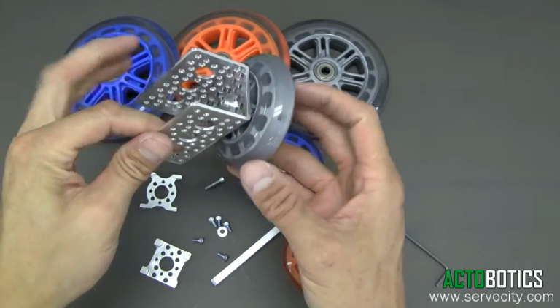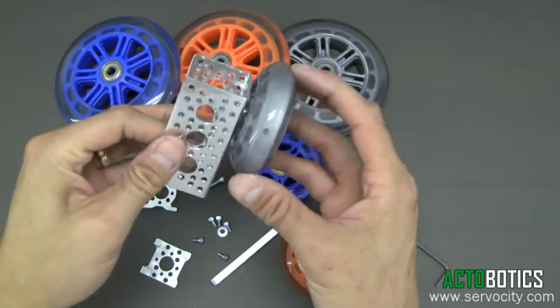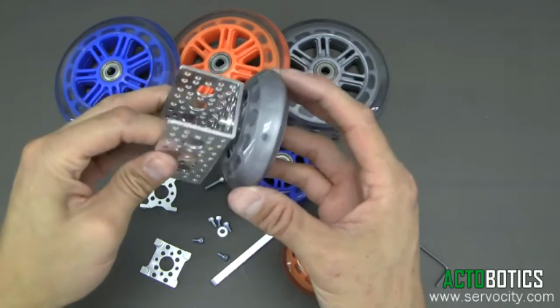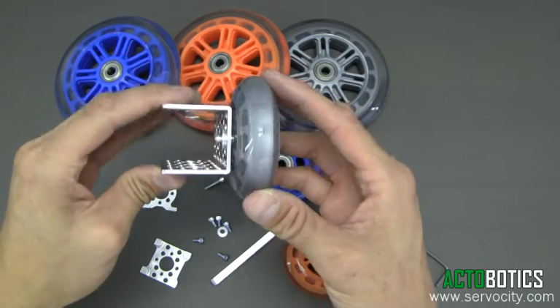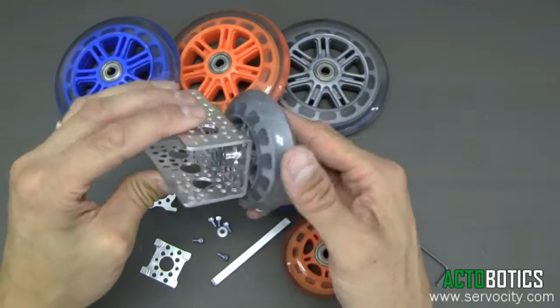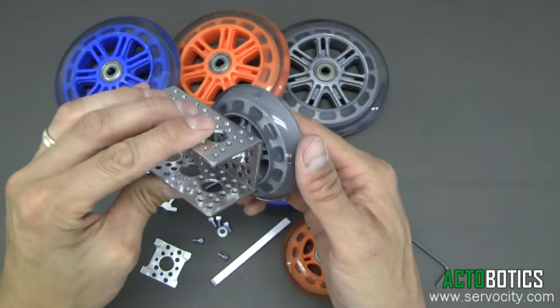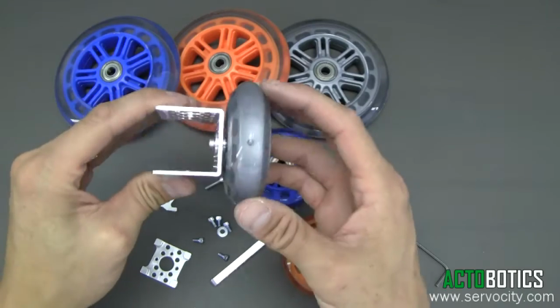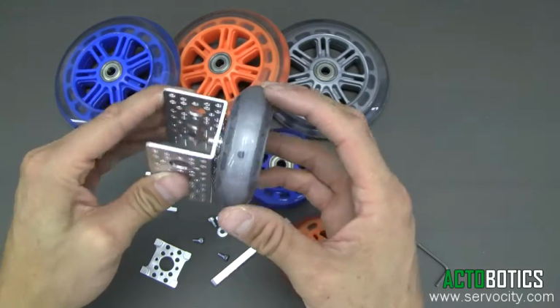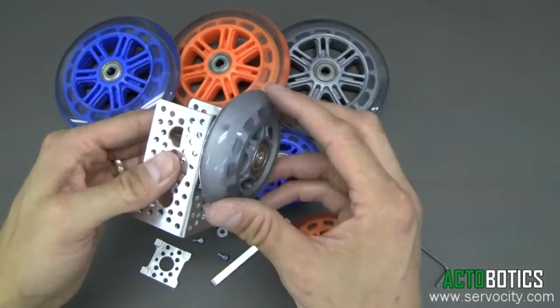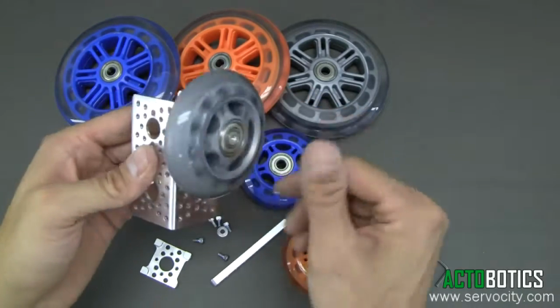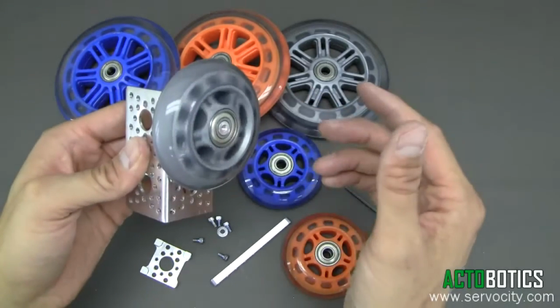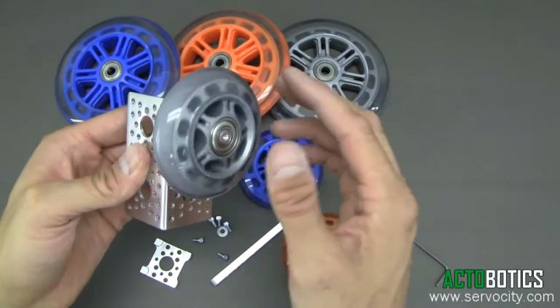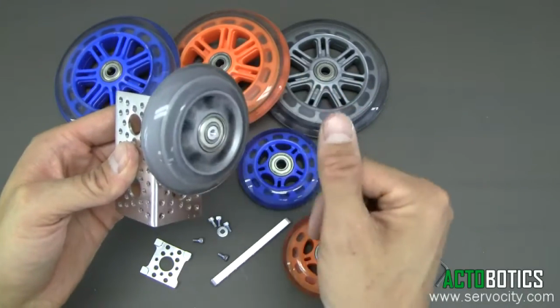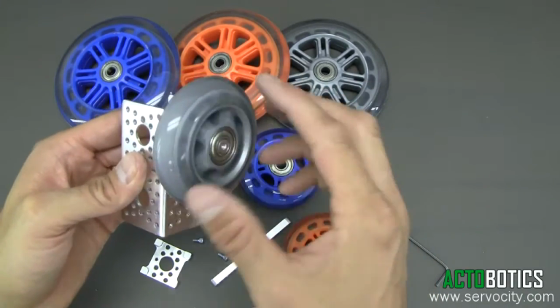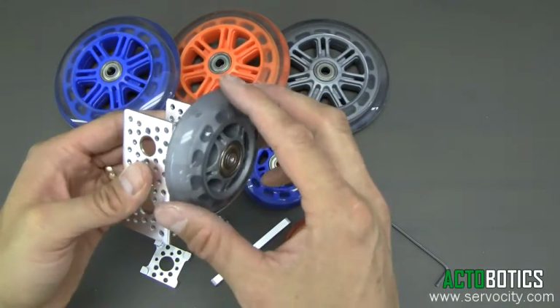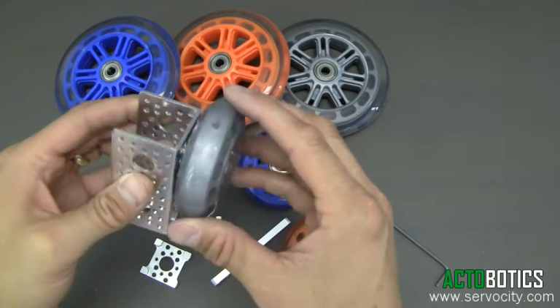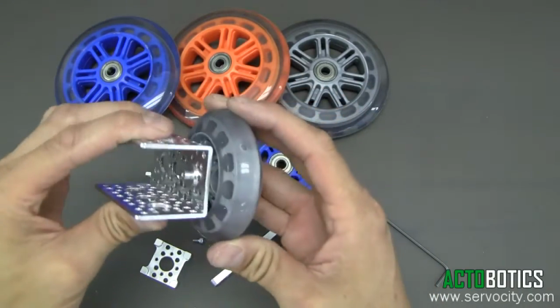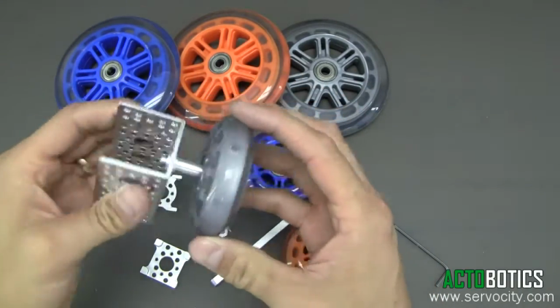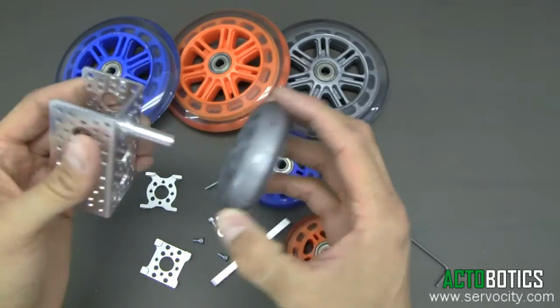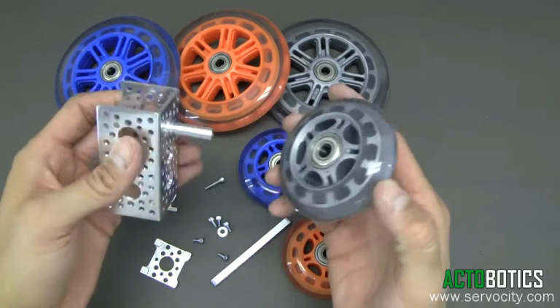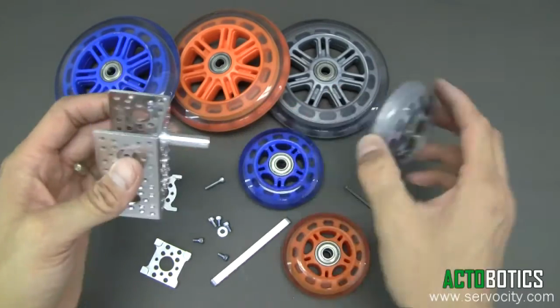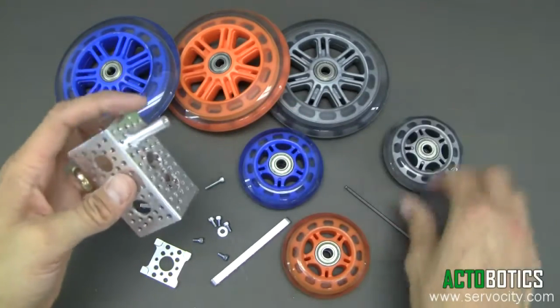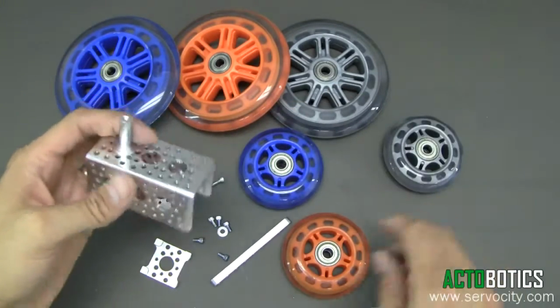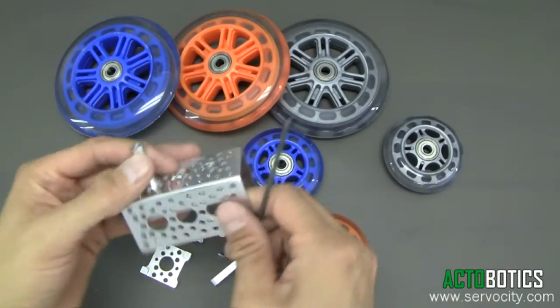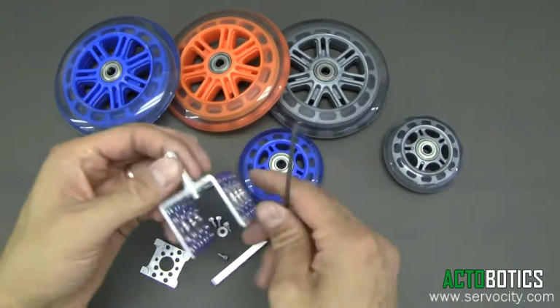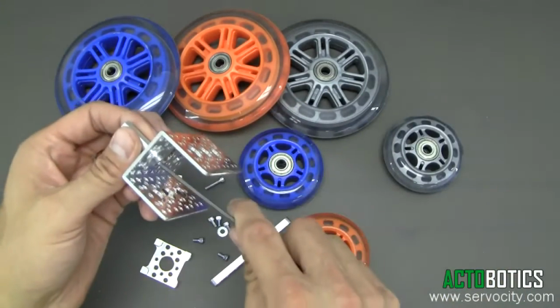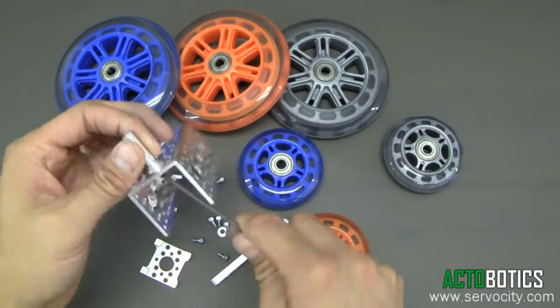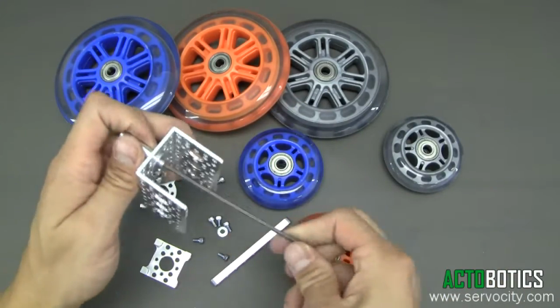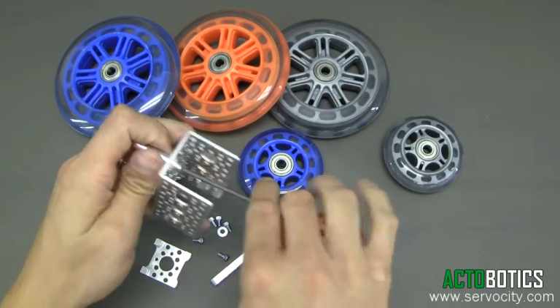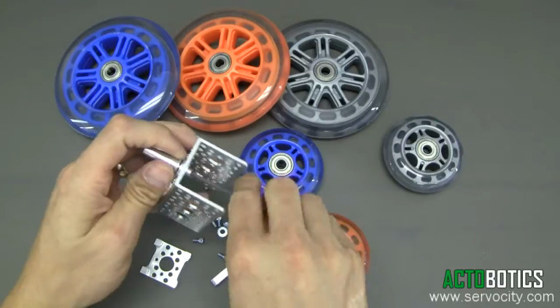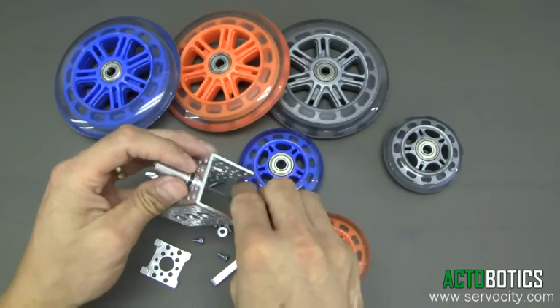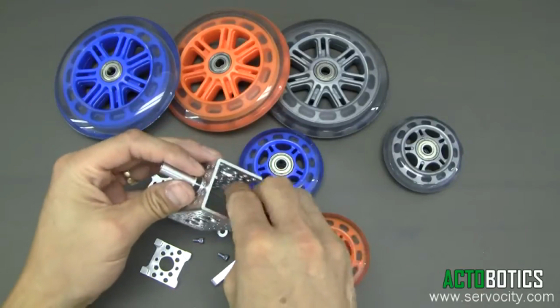Tighten that up — once again, there you go. Got an easy way to build an idling robot wheel, and they also work great for building dollies for photography and things like that. Really versatile.